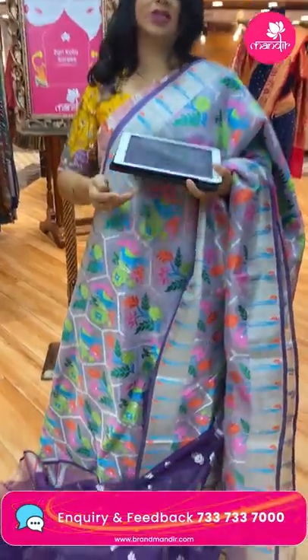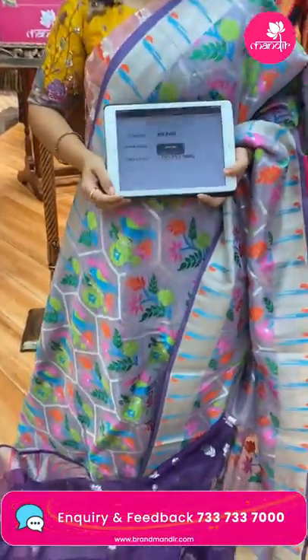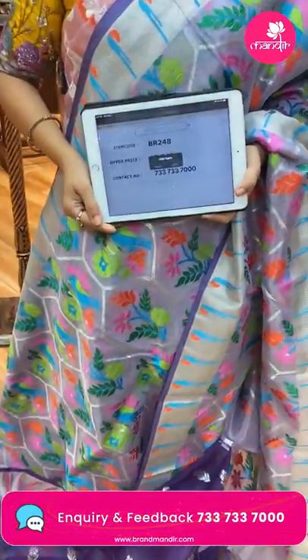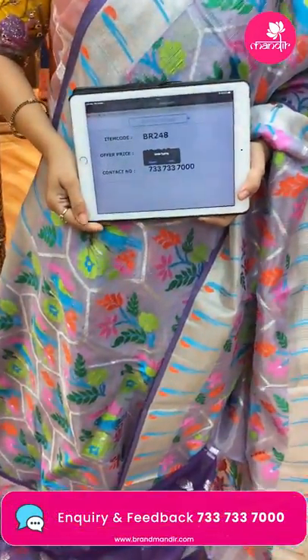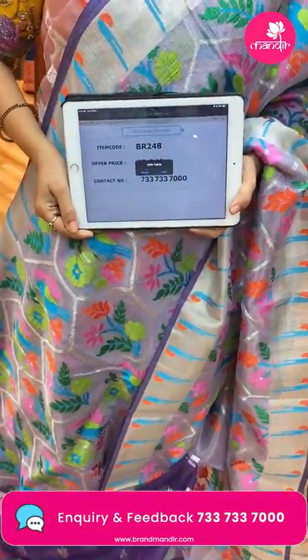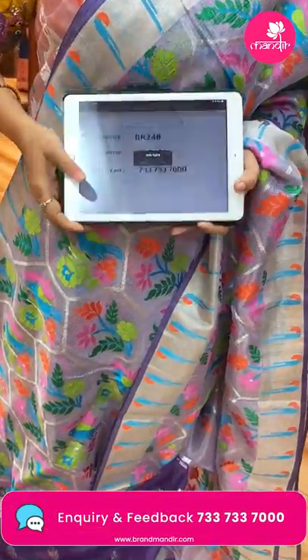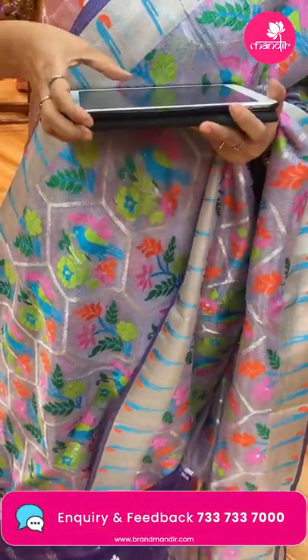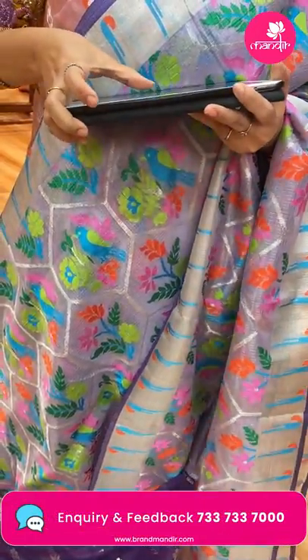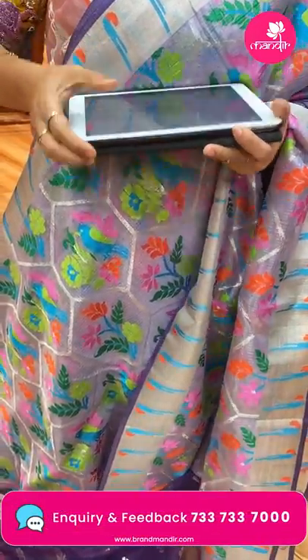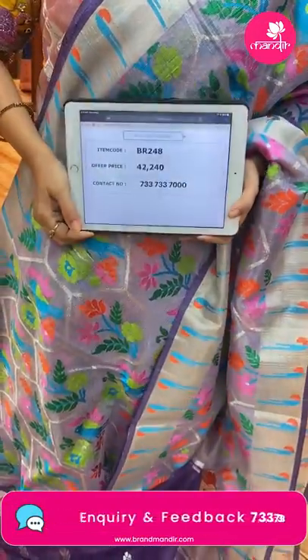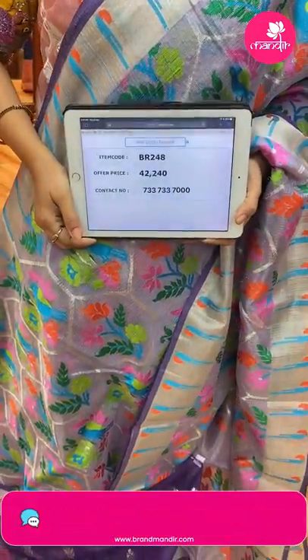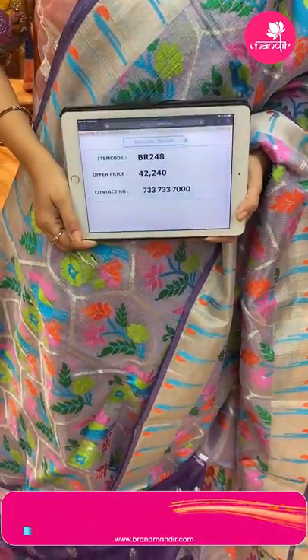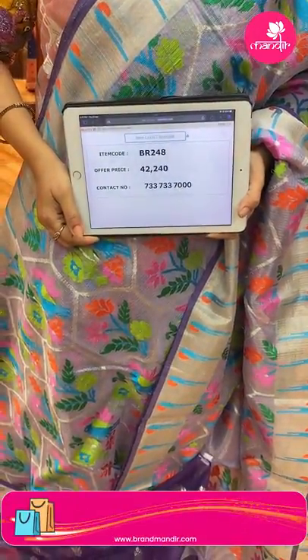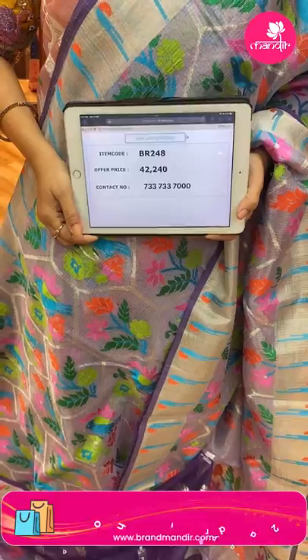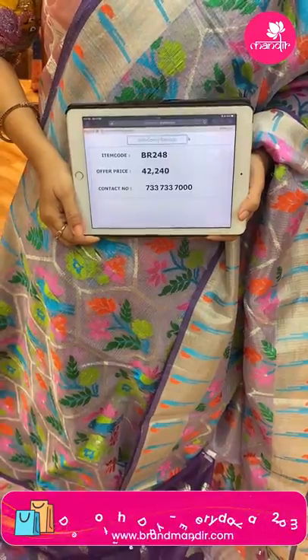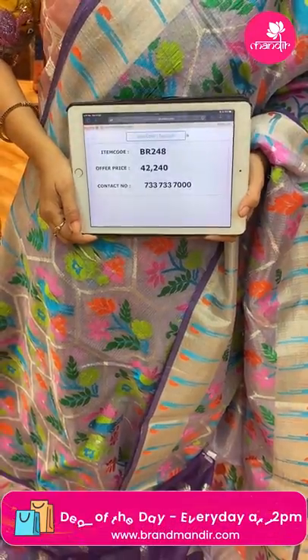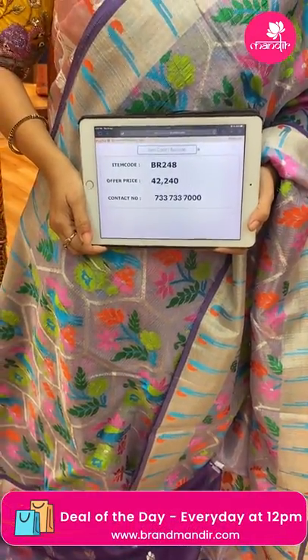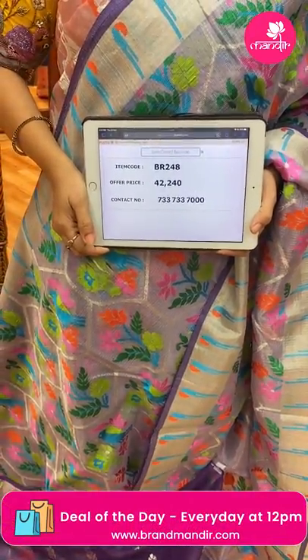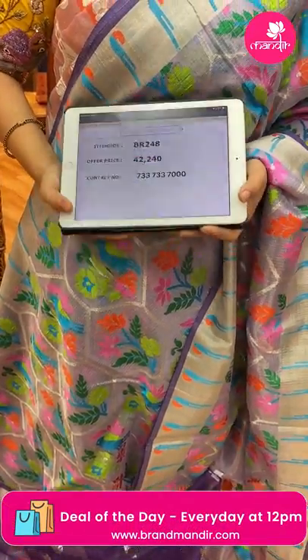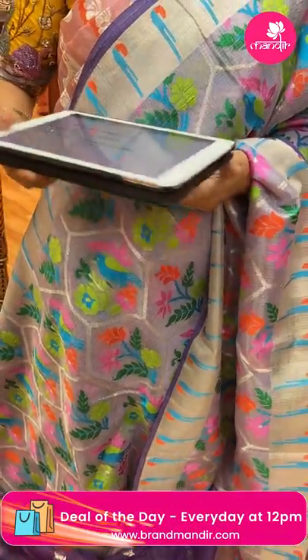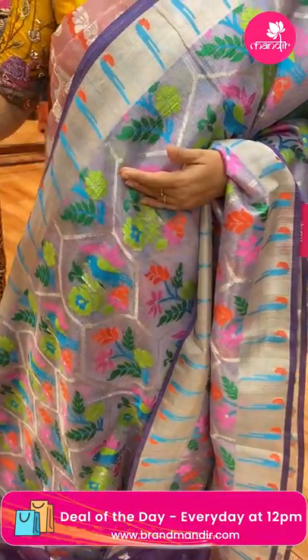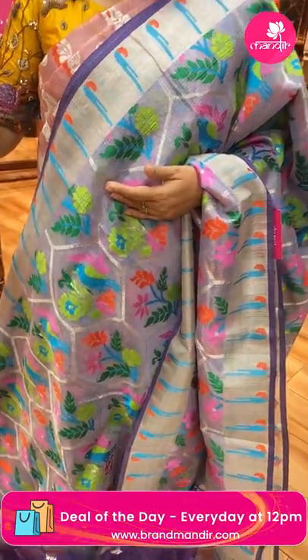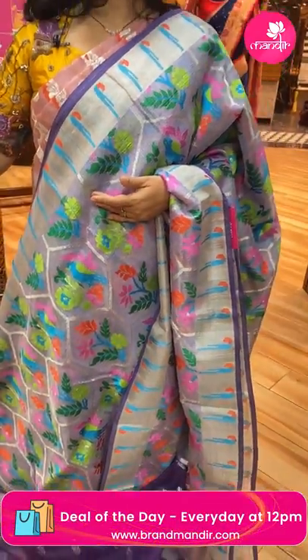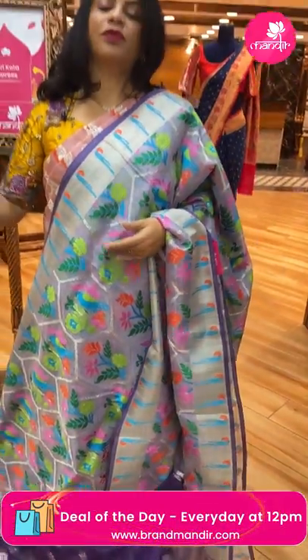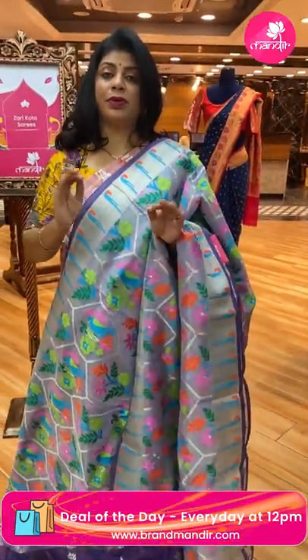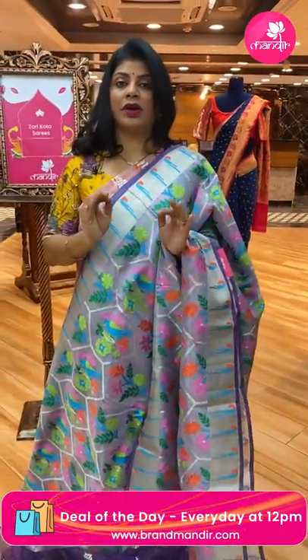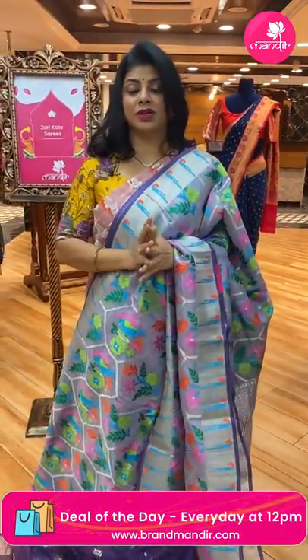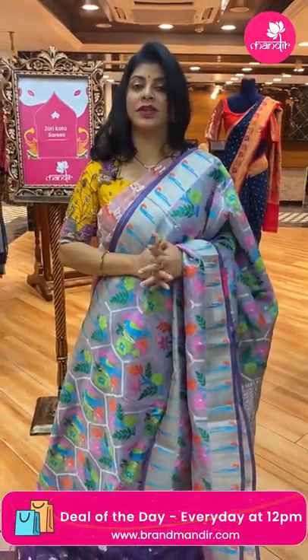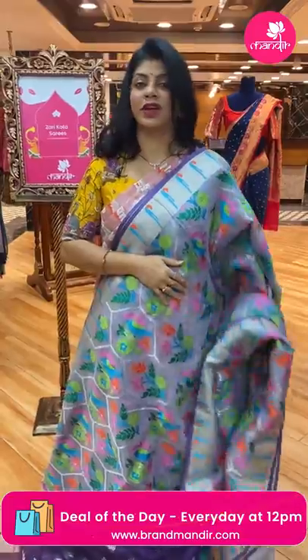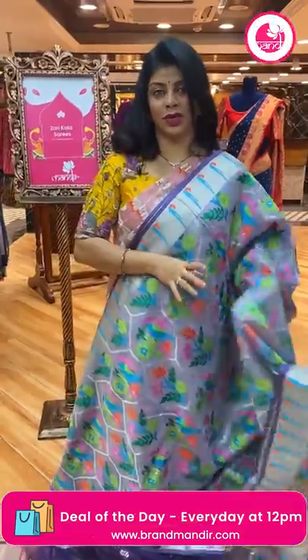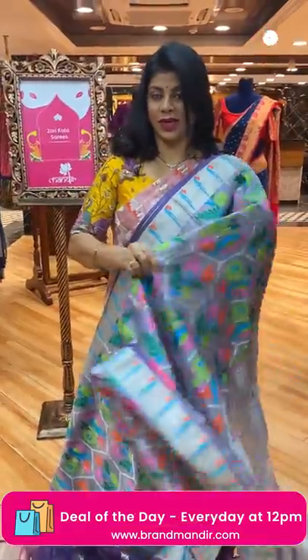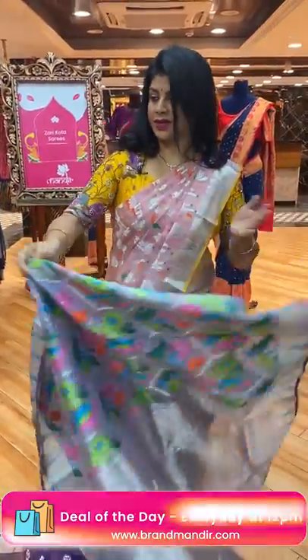Price: 42,240. BR248 is the code. Beautiful, pure exclusive zari kota sarees.